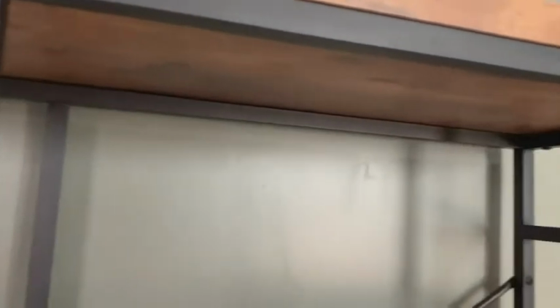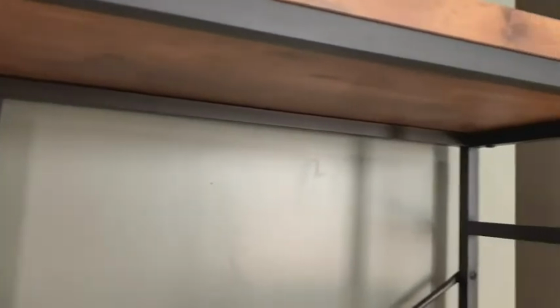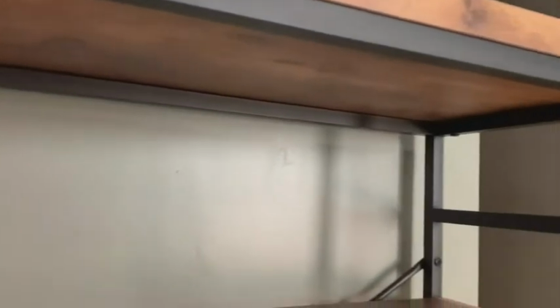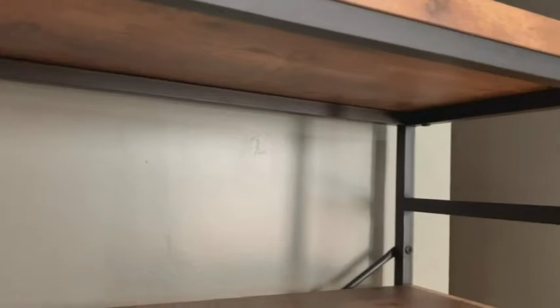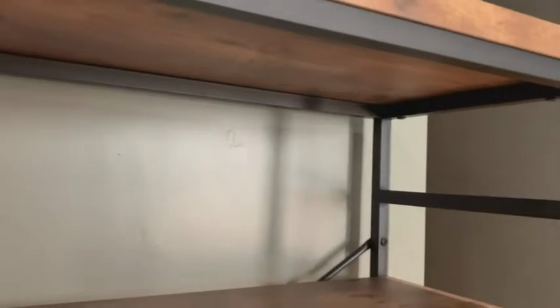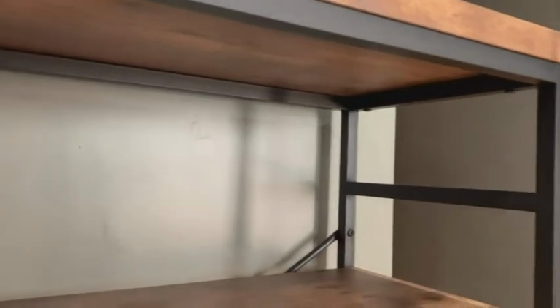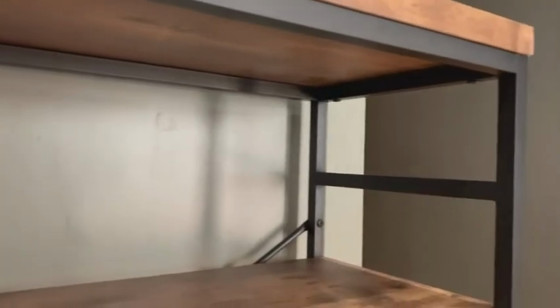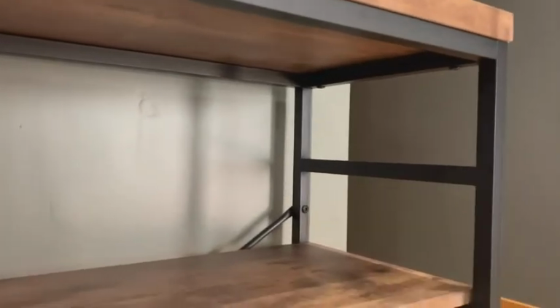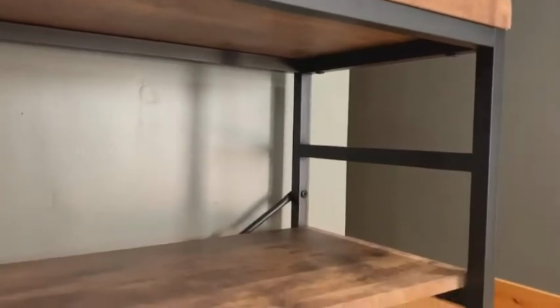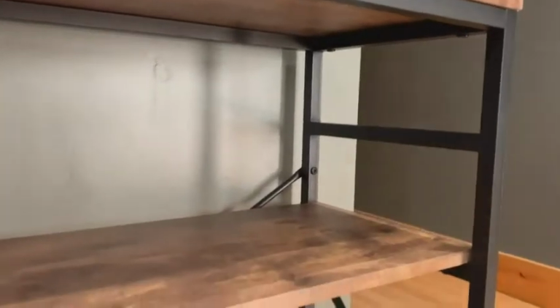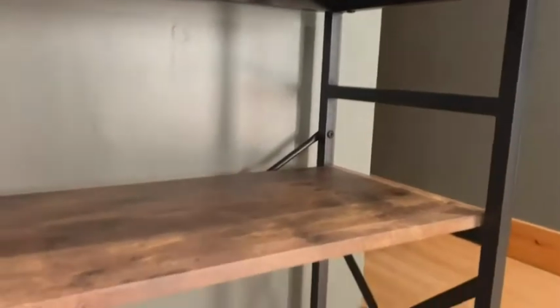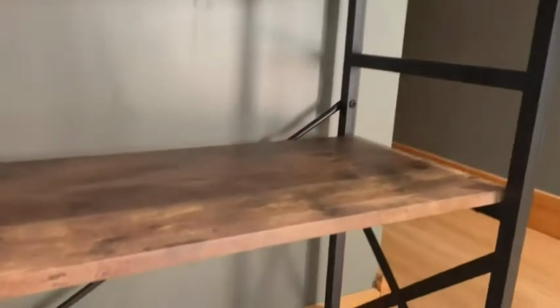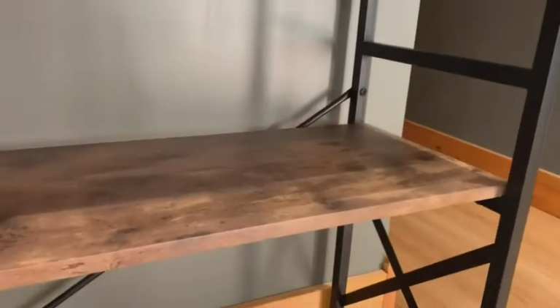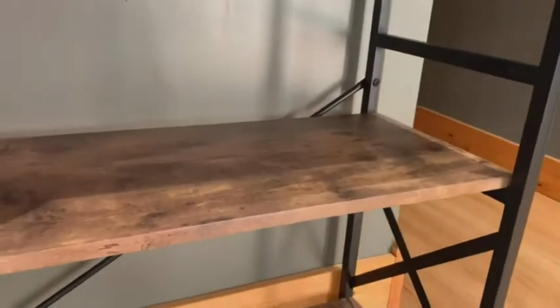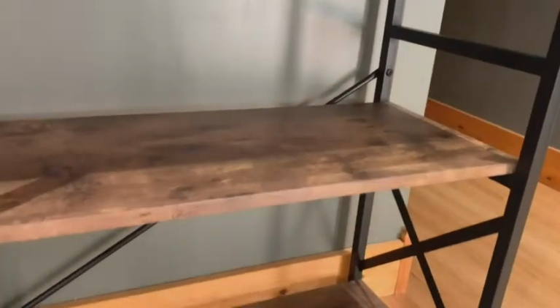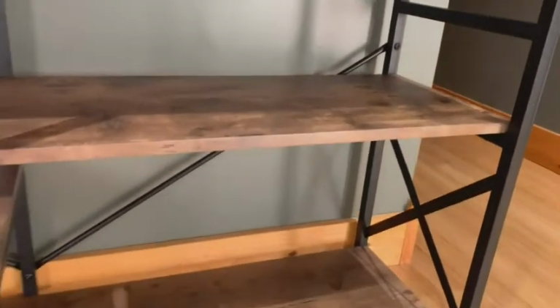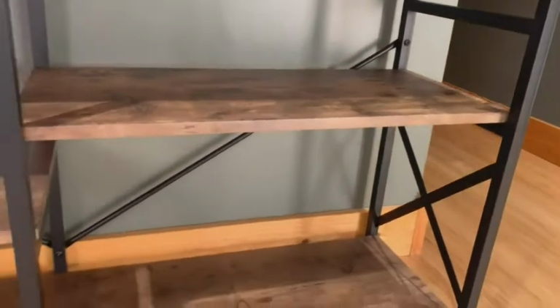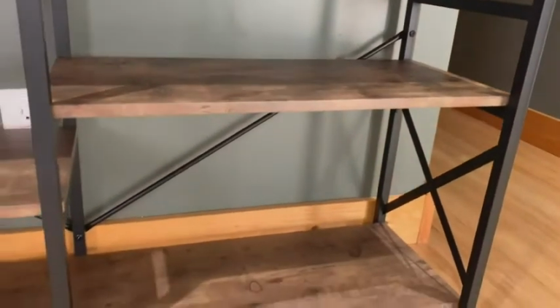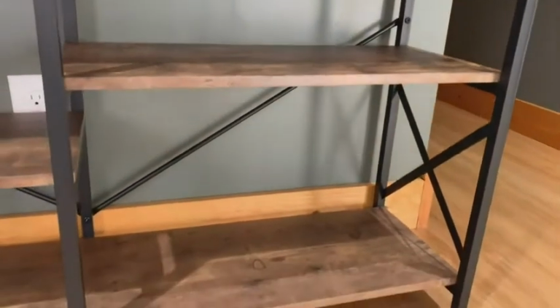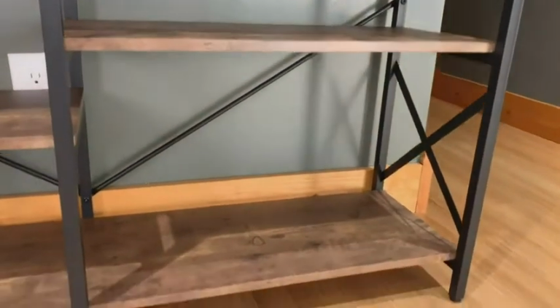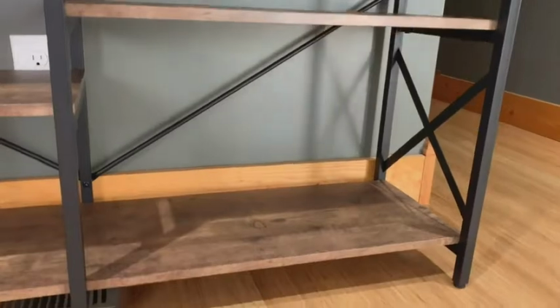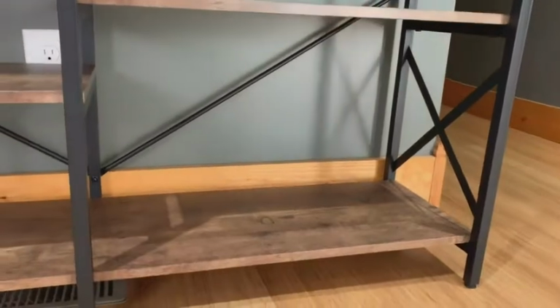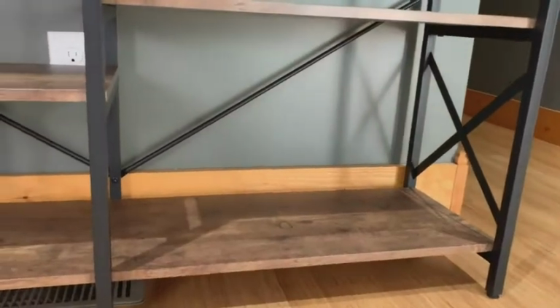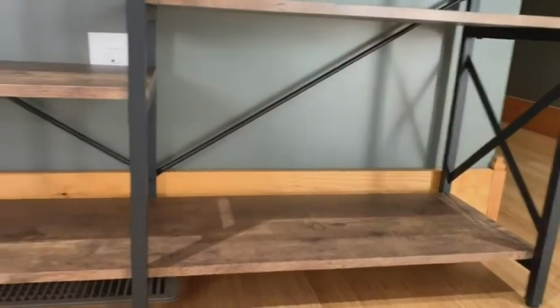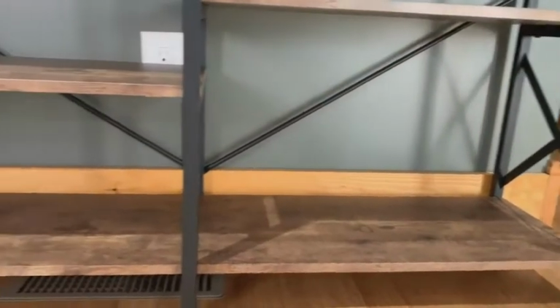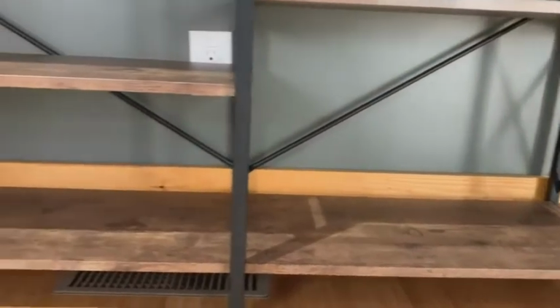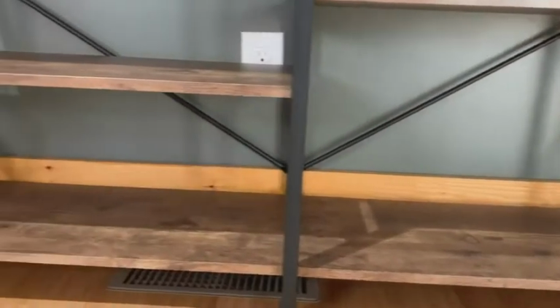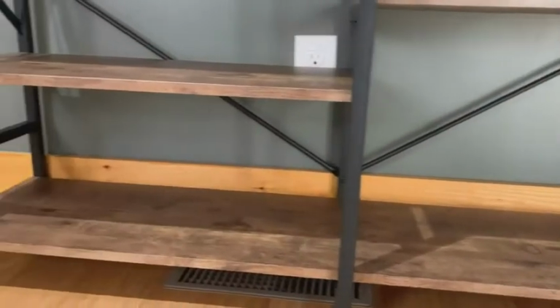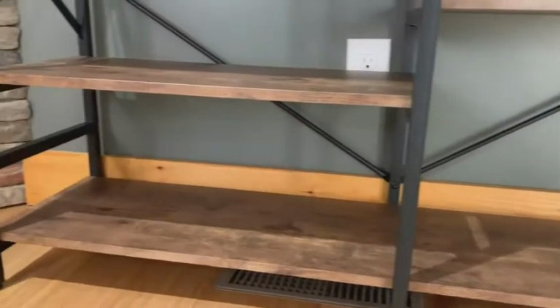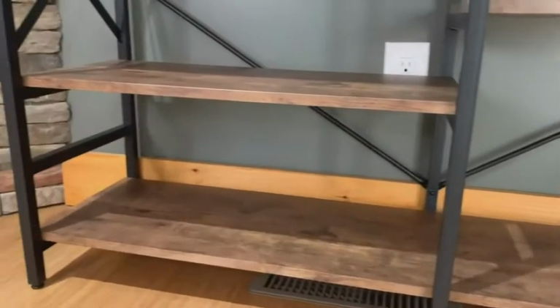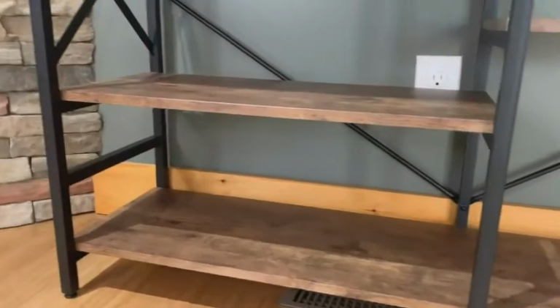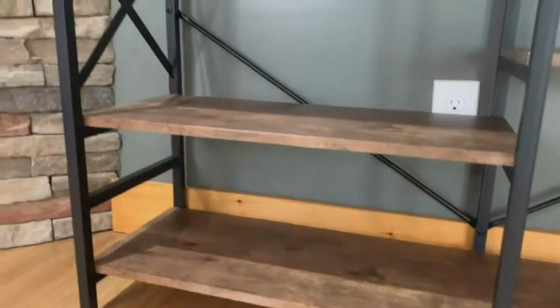And I was shocked at how much weight I could put on each shelf. The top shelf can hold up to 300 pounds of weight. Wow.